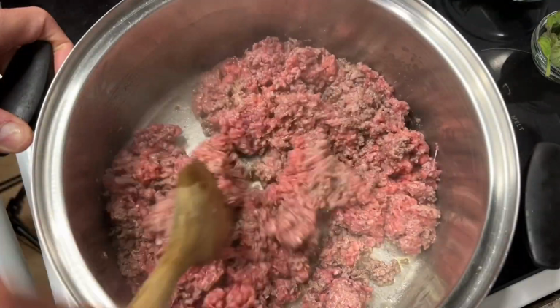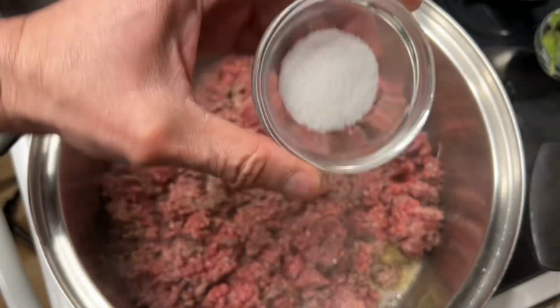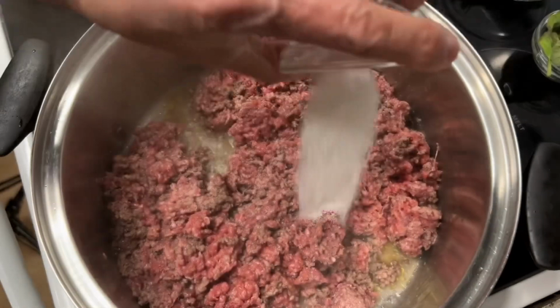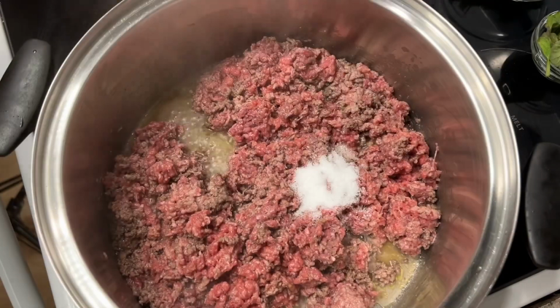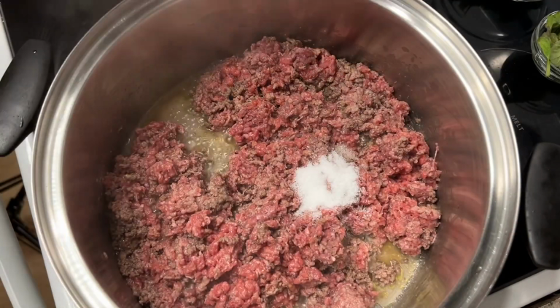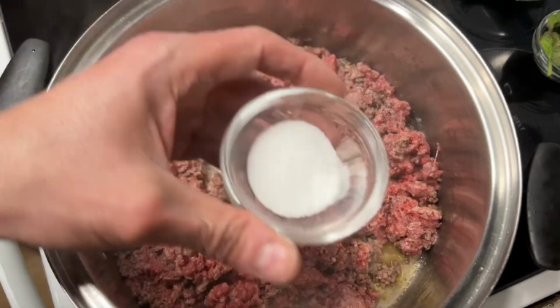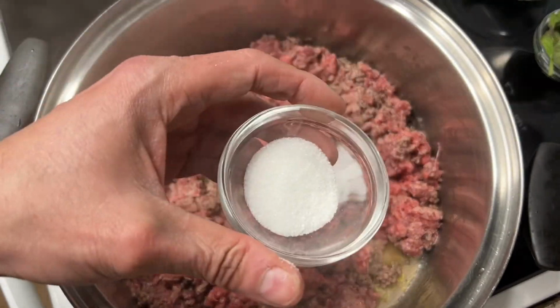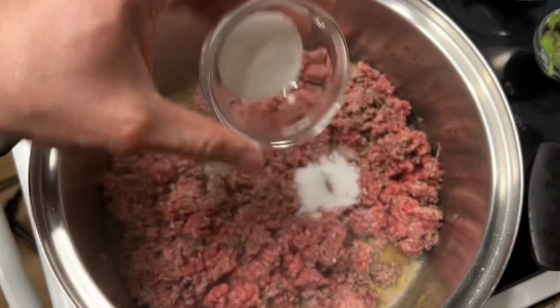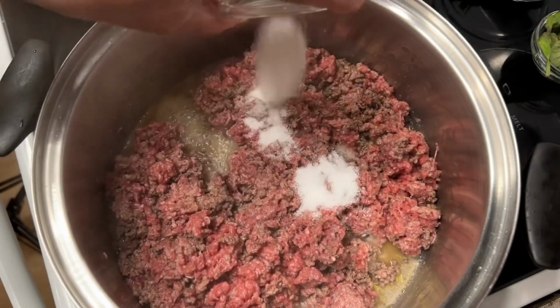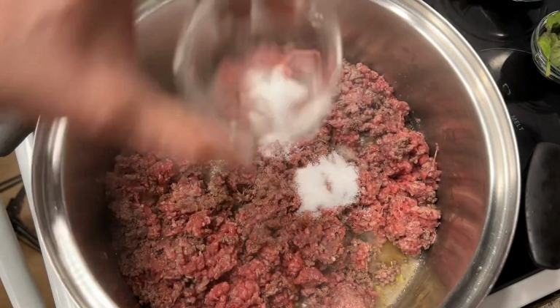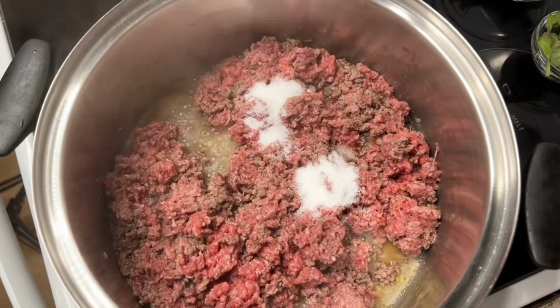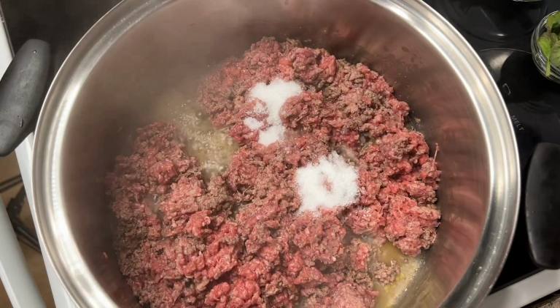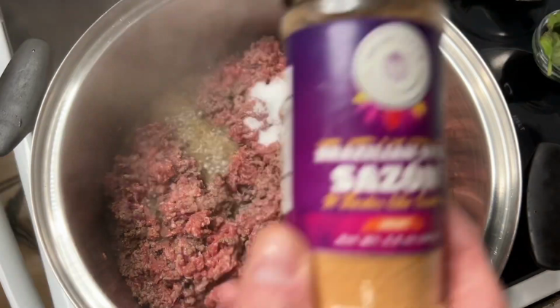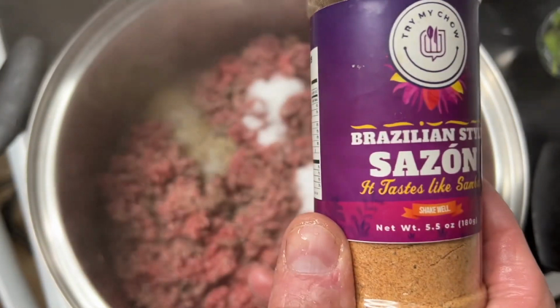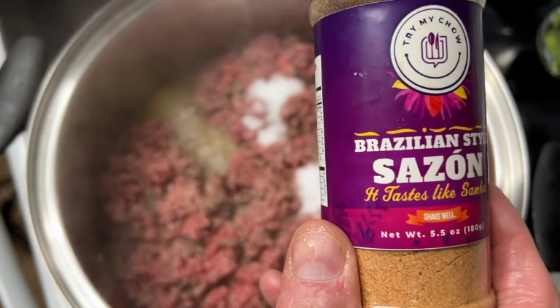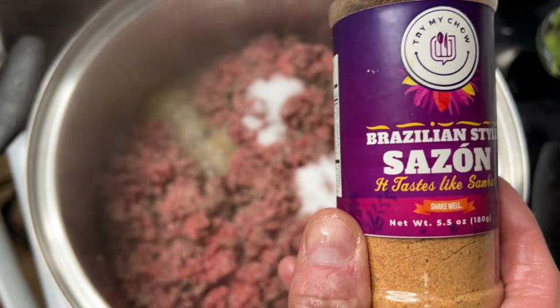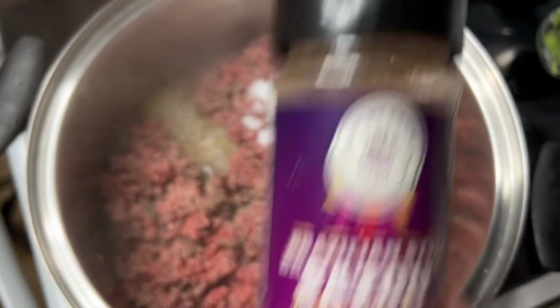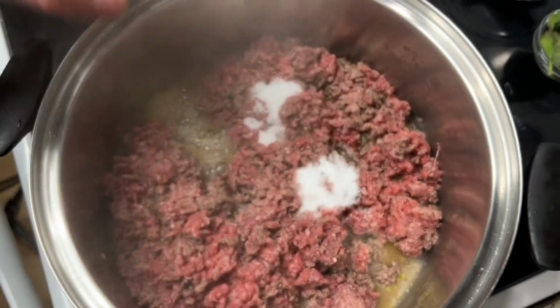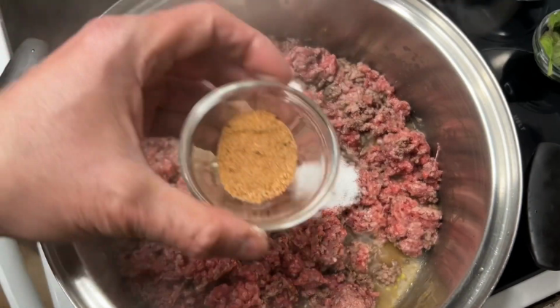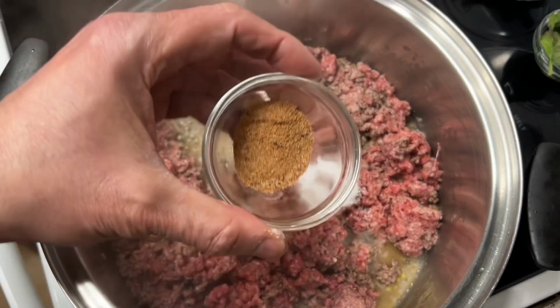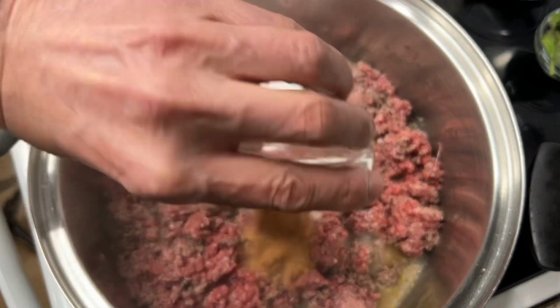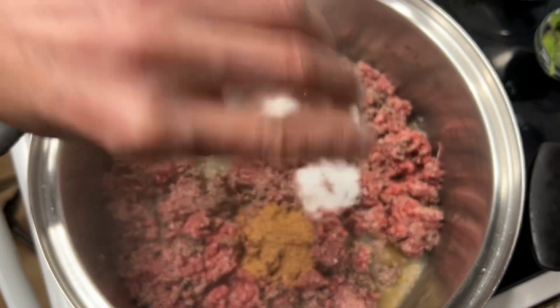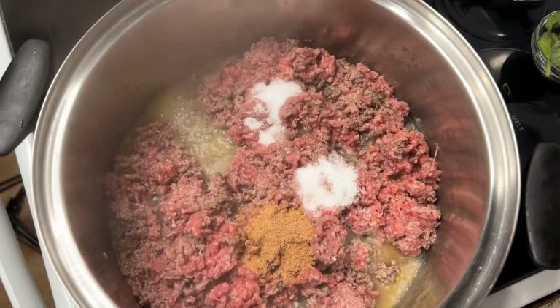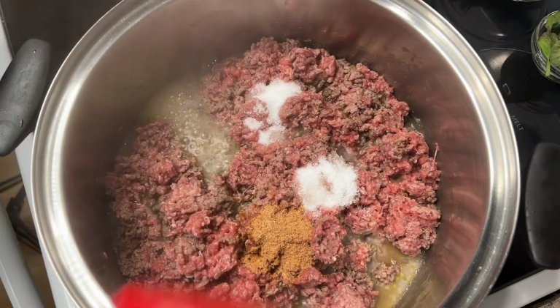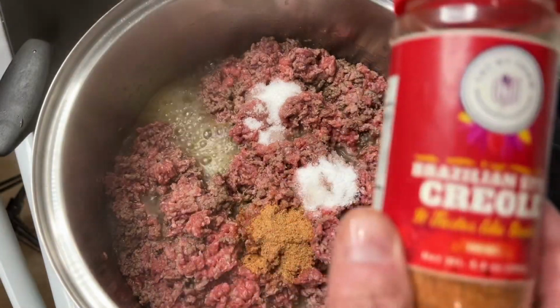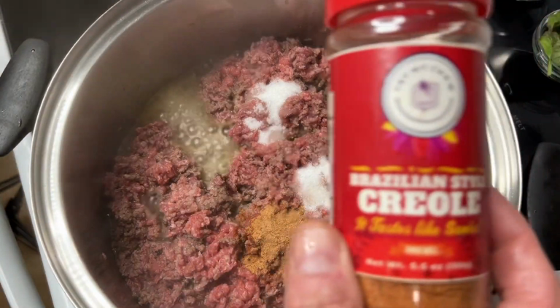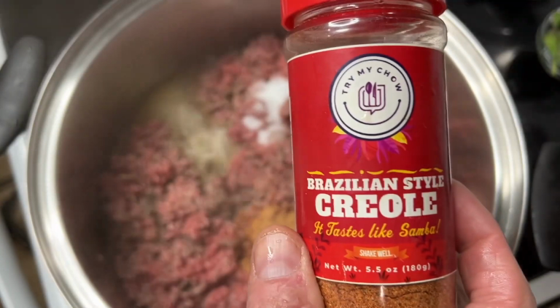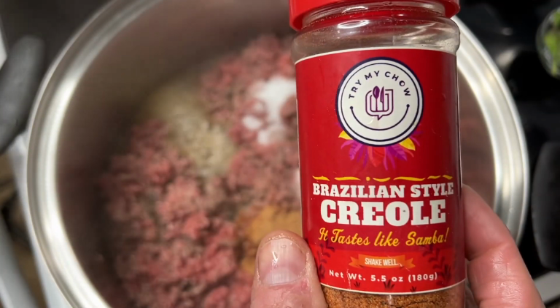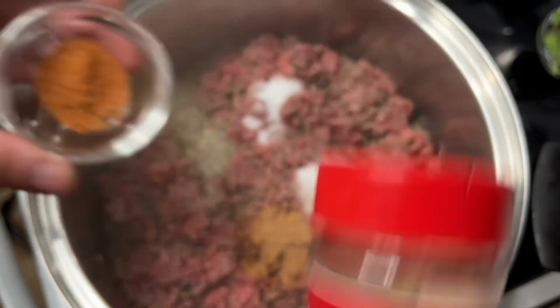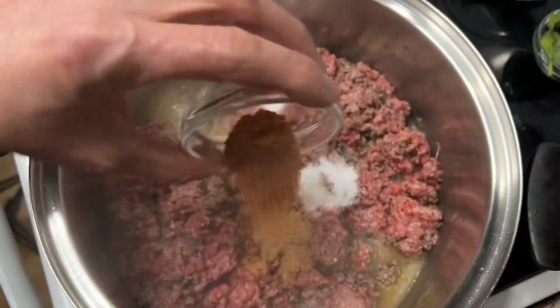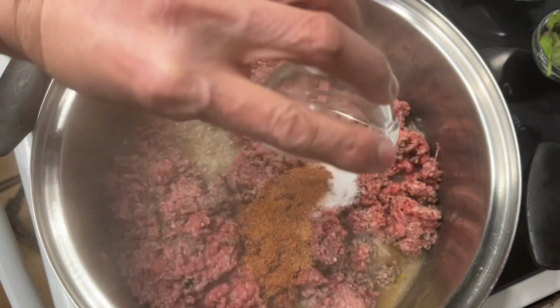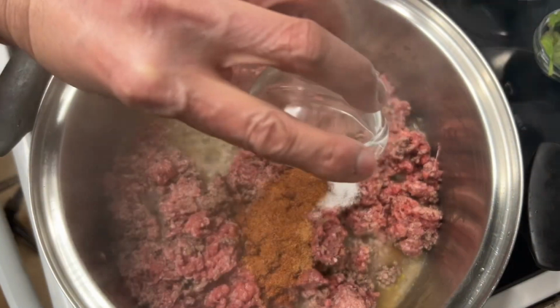Add kosher salt and MSG — don't be afraid, it's perfectly safe, trust me. Next, add Brazilian-style sazon for flavor and Brazilian-style creole for a kick.